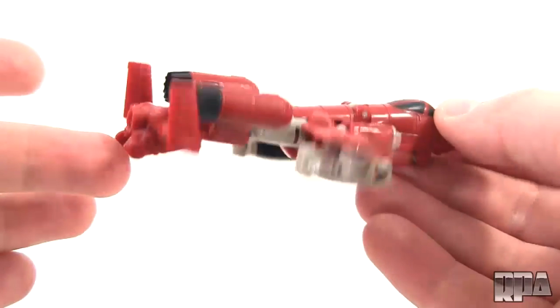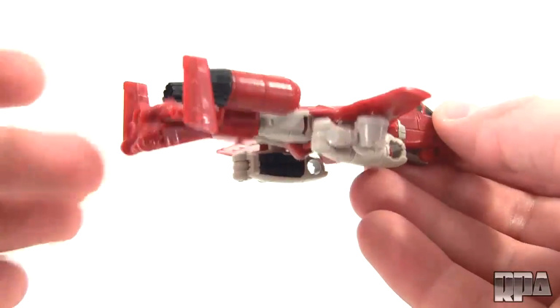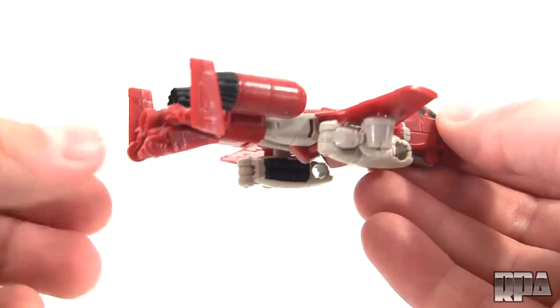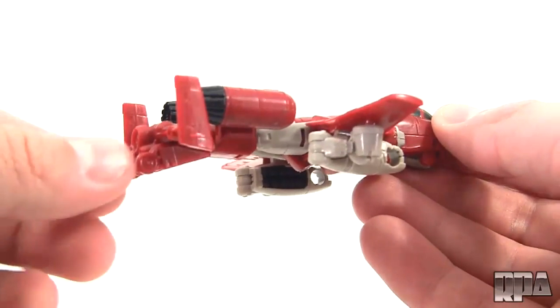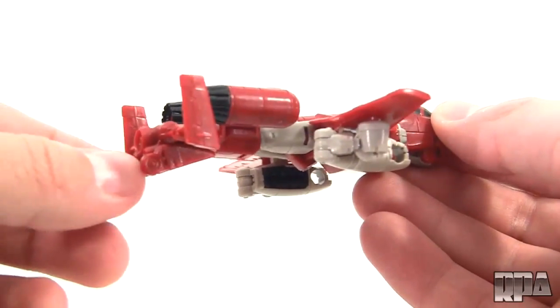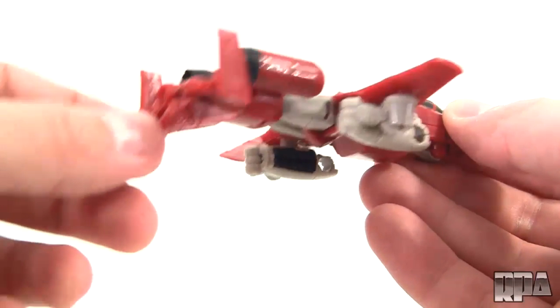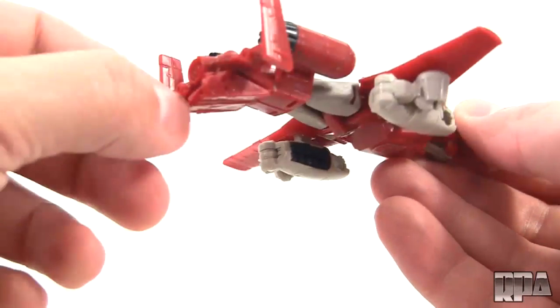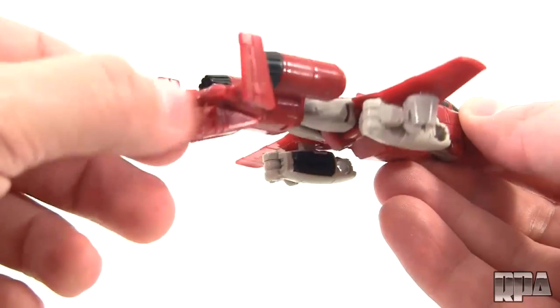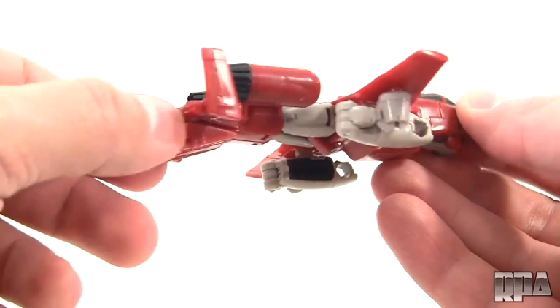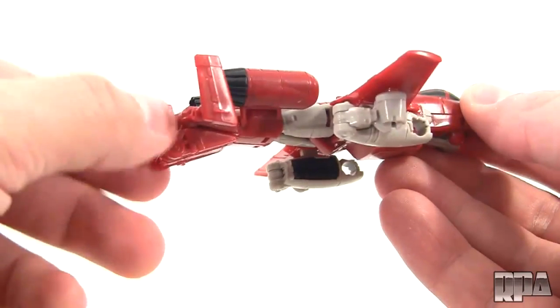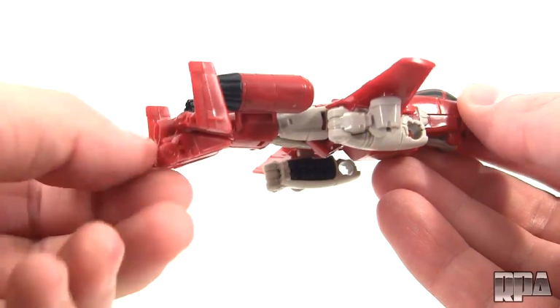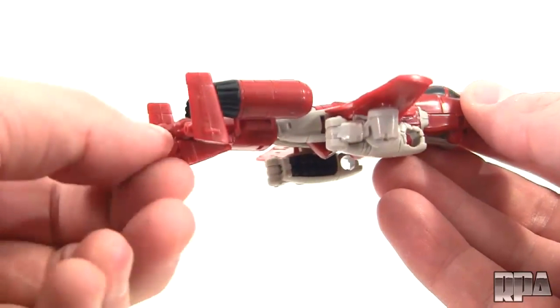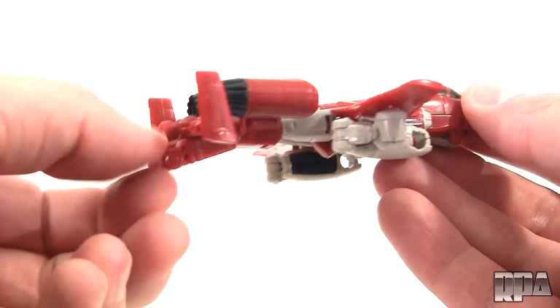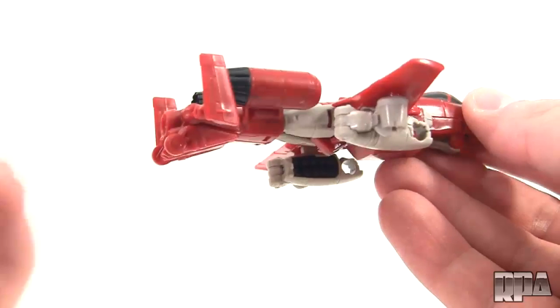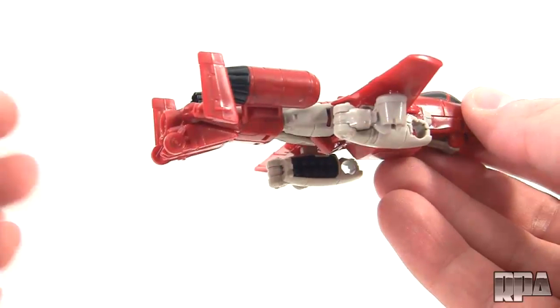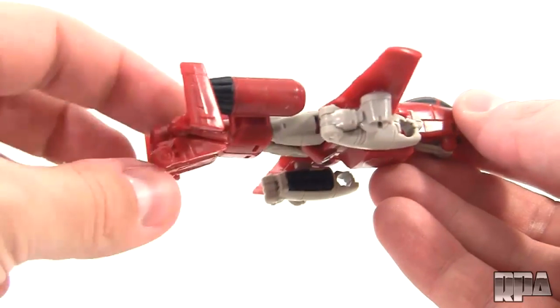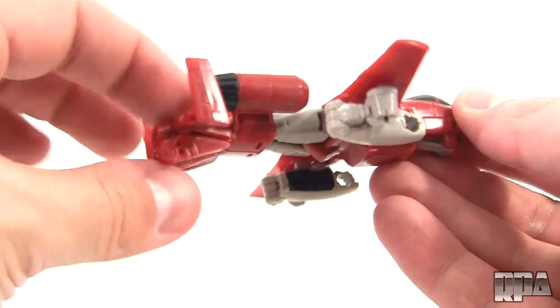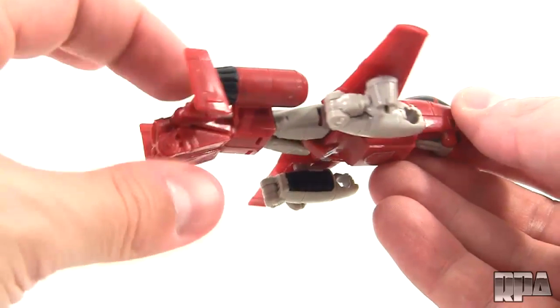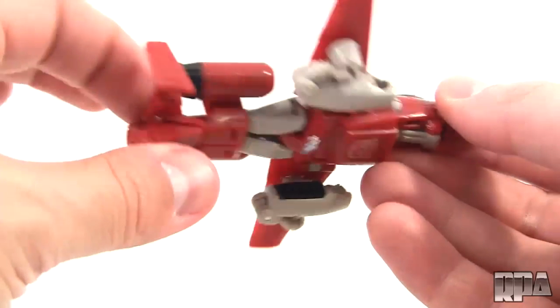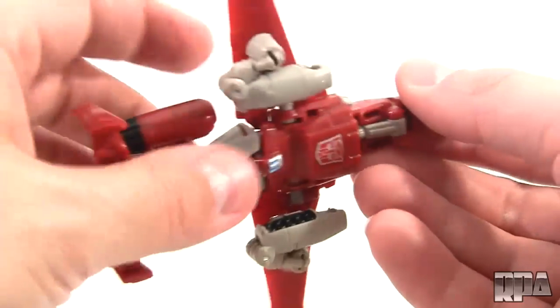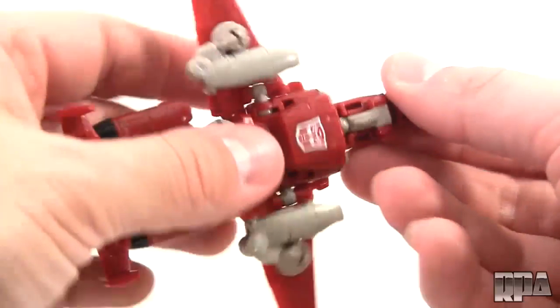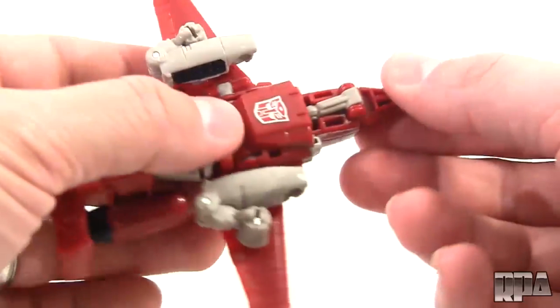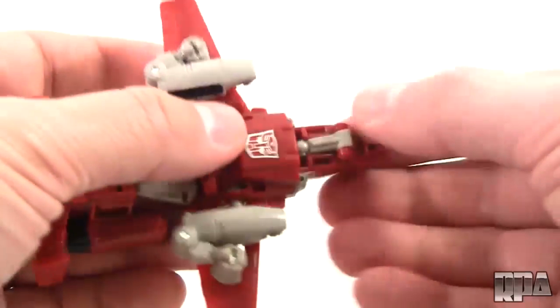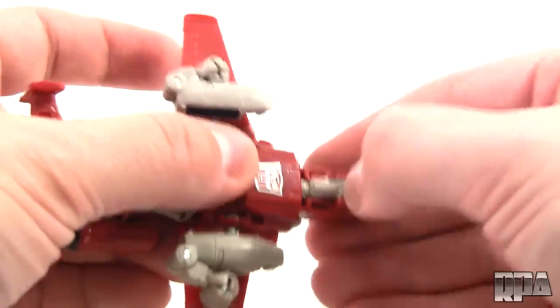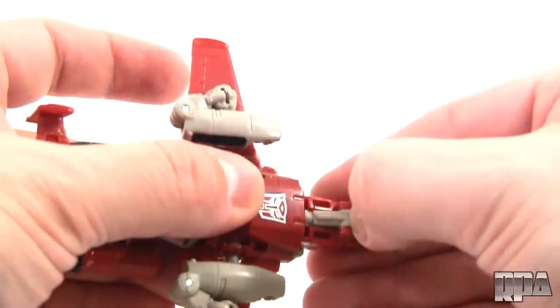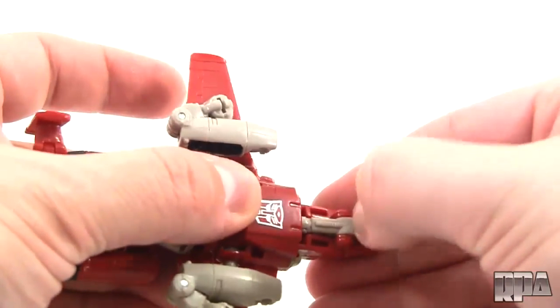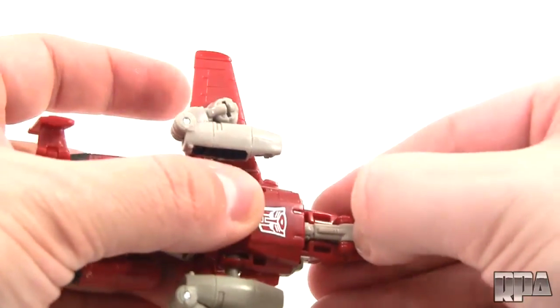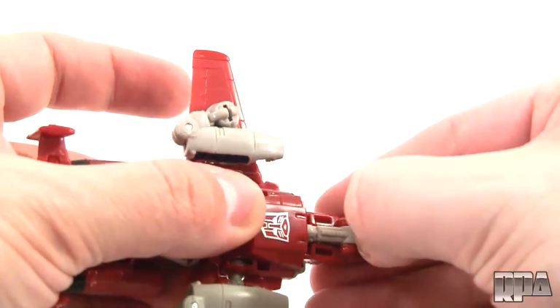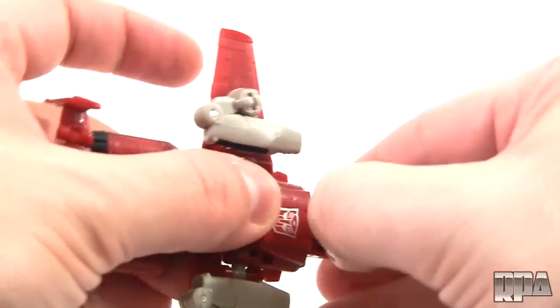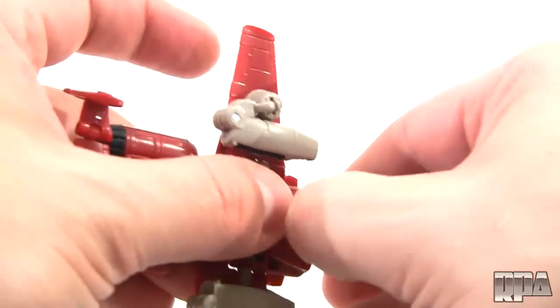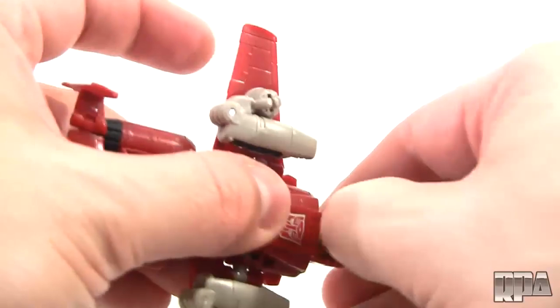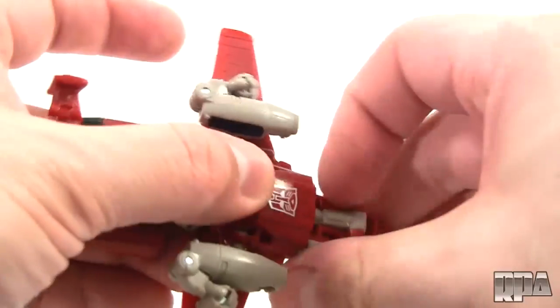You'll notice it's got some little wheels back here which aren't actually rolling wheels — it's just molded-in landing gear. And on the front here you also get the rest of the landing gear, you get the front one too.